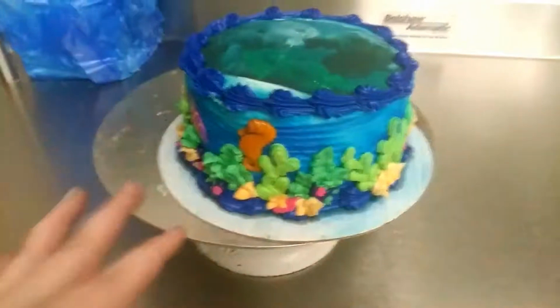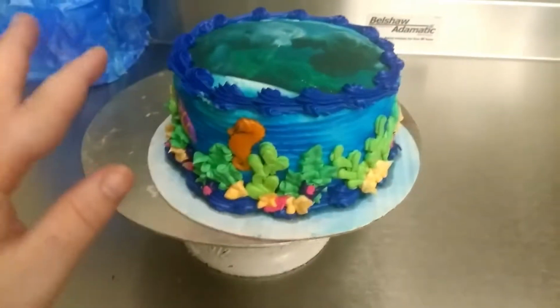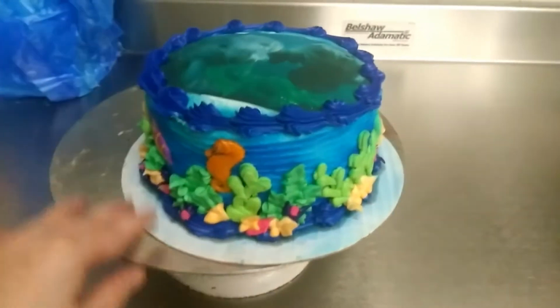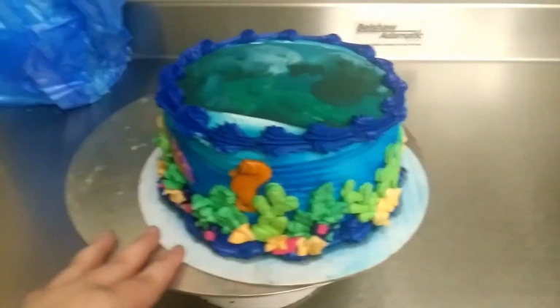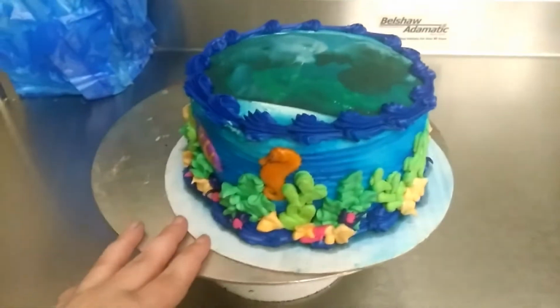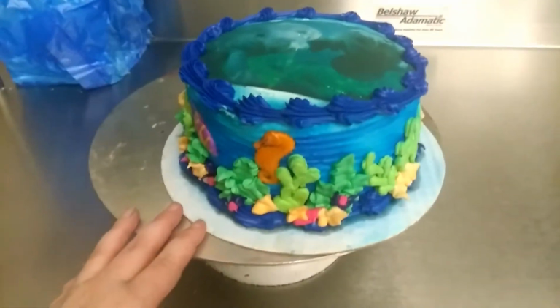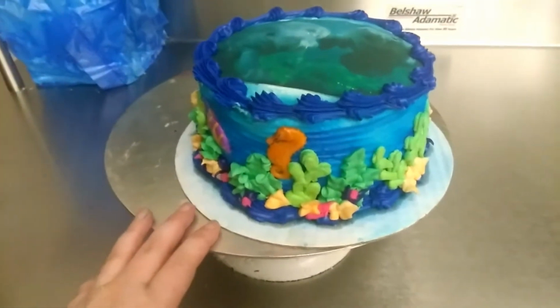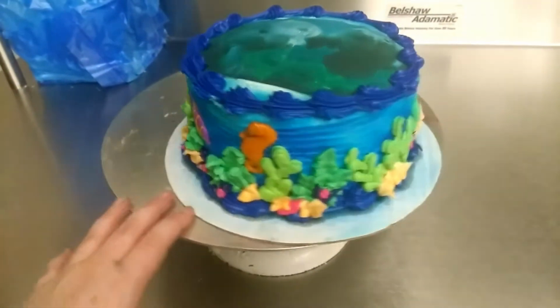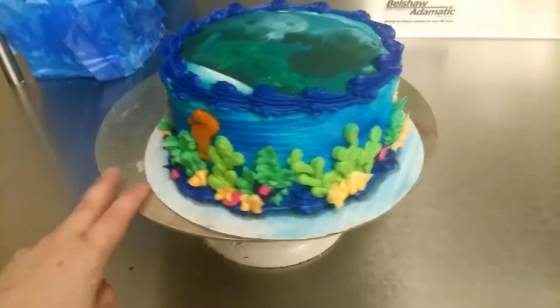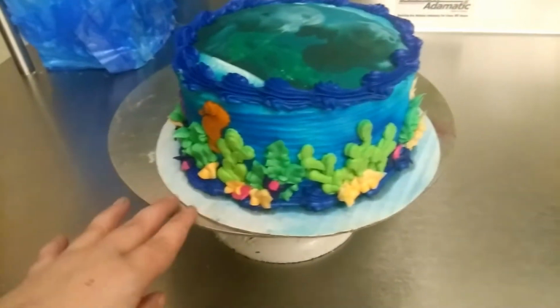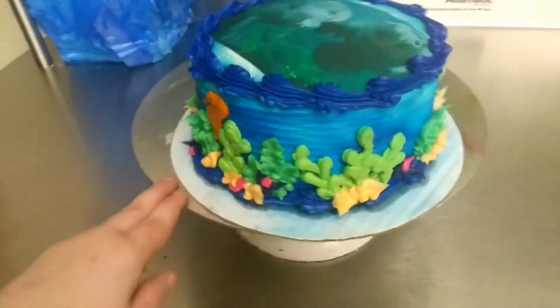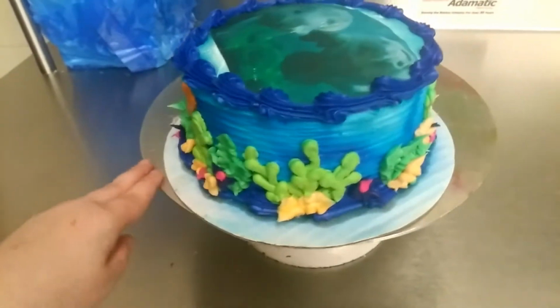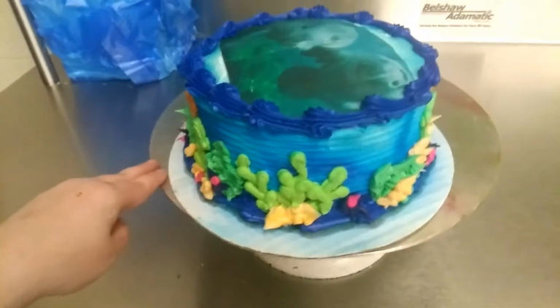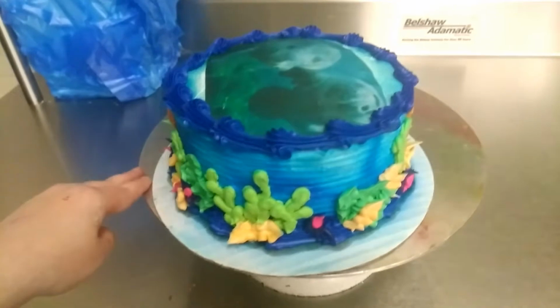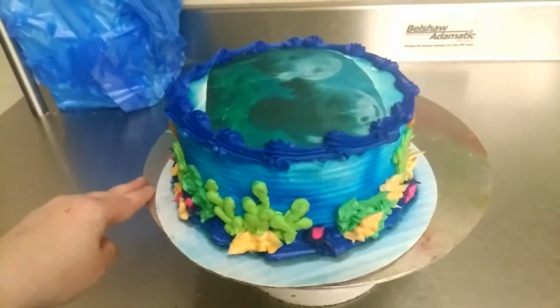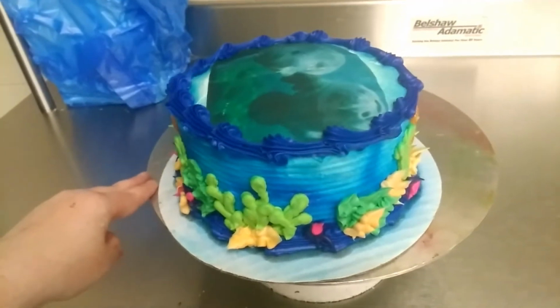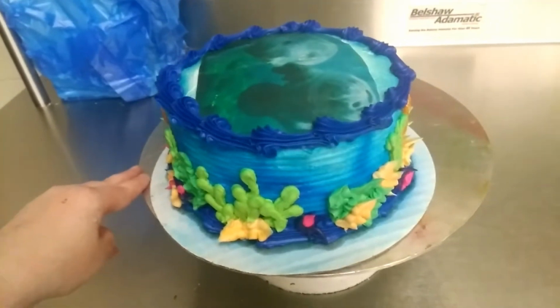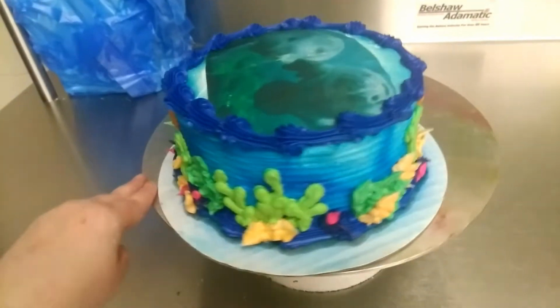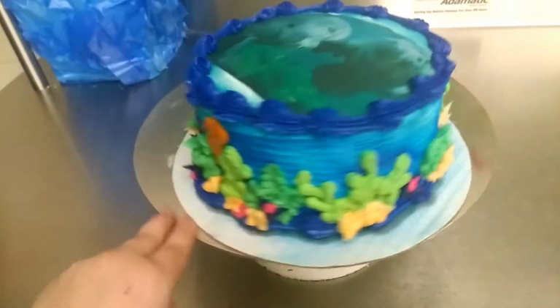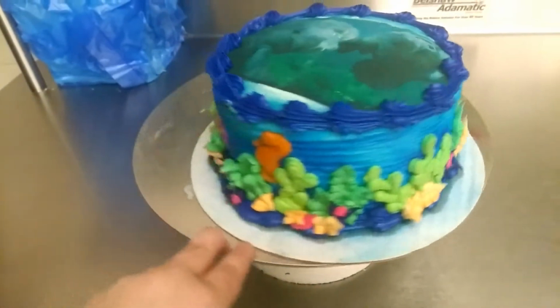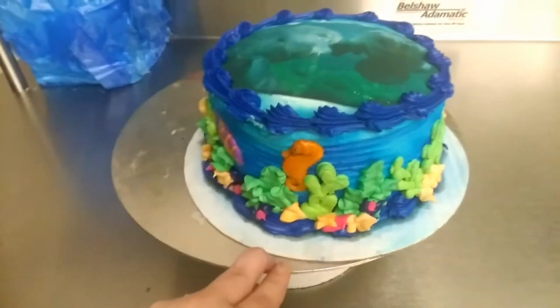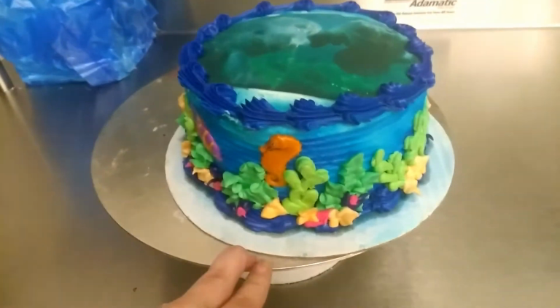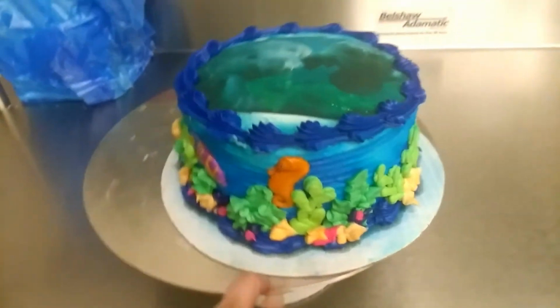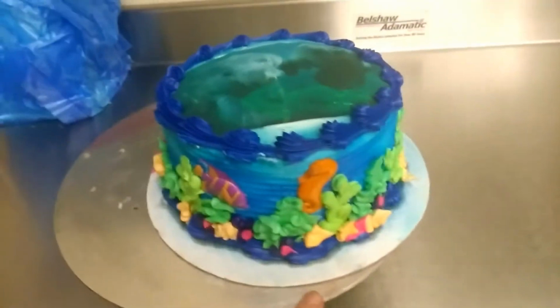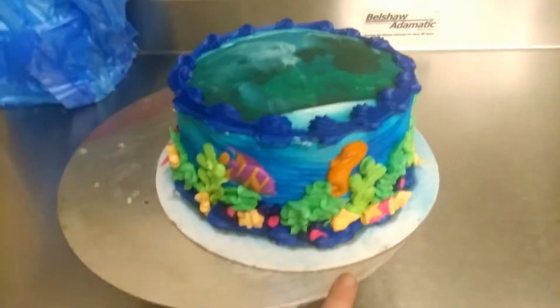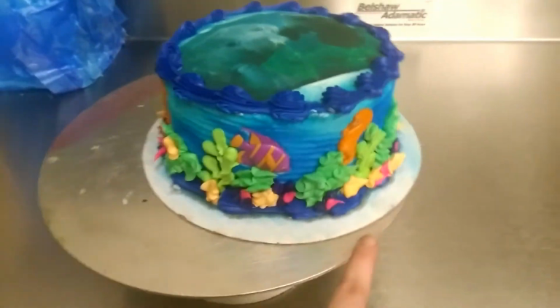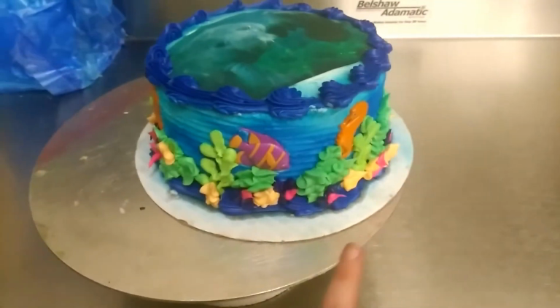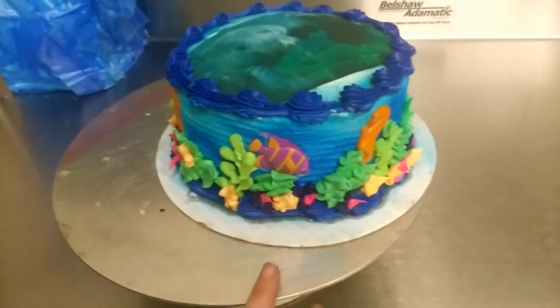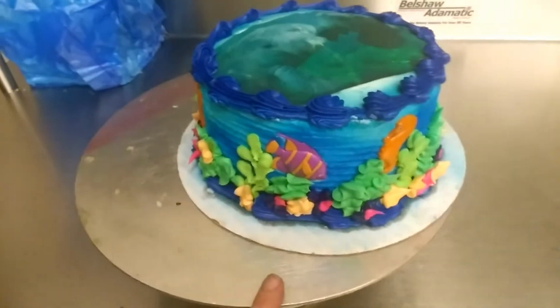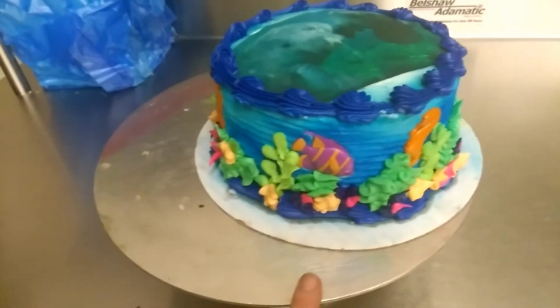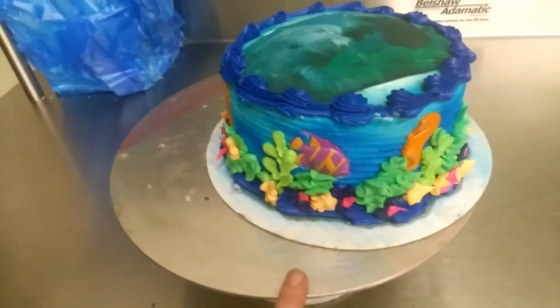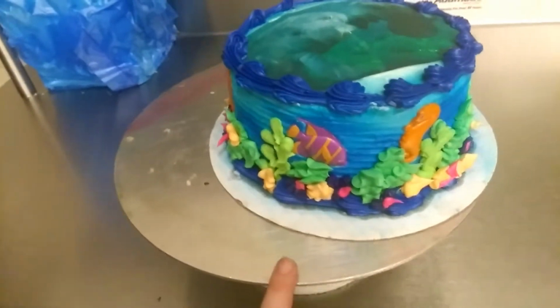Hi everyone, Simply Bonnie here. I'm just giving a look at what I have done today at work. Like I said before, I'm a cake decorator. And this is for a co-worker, for his mom, for Mother's Day.